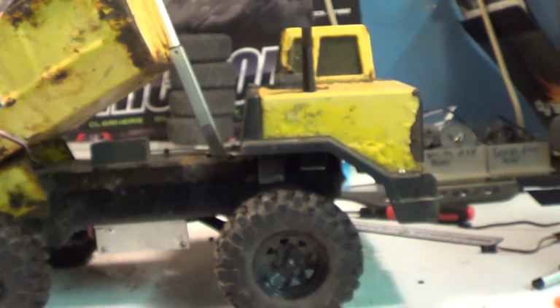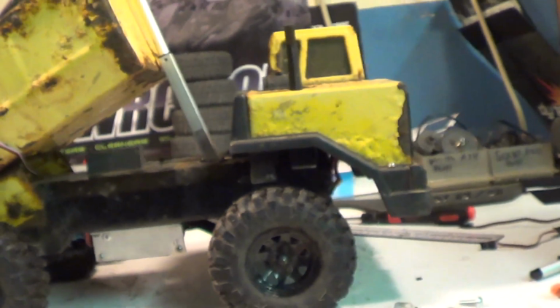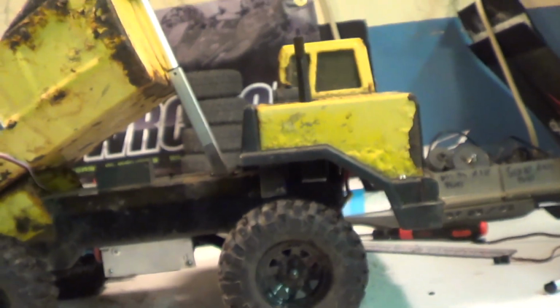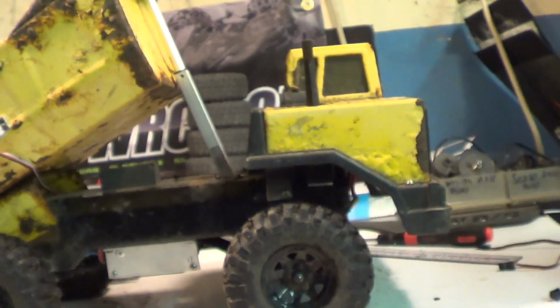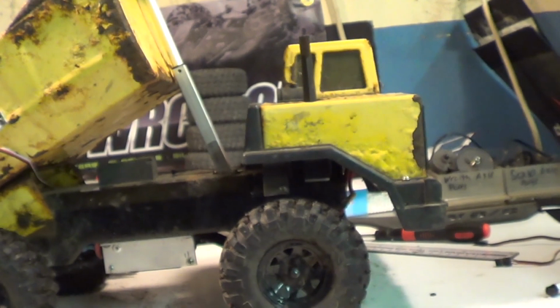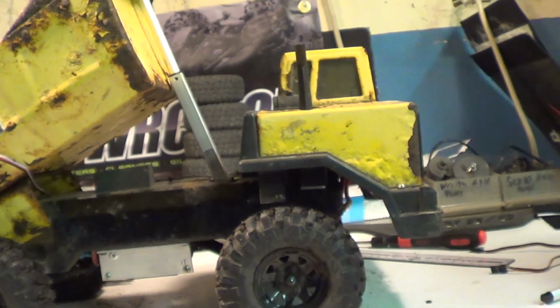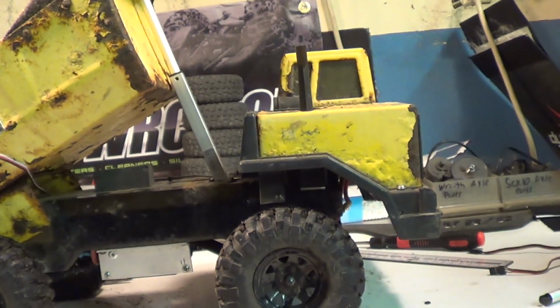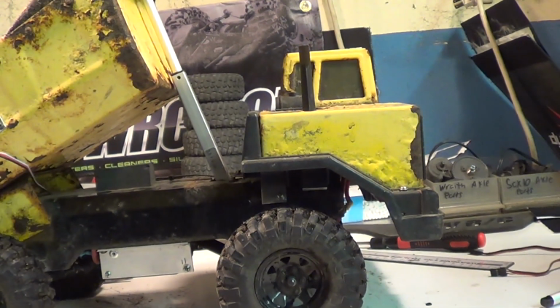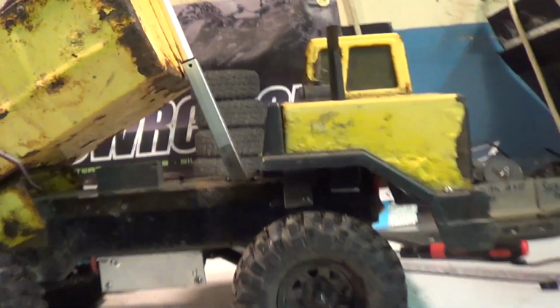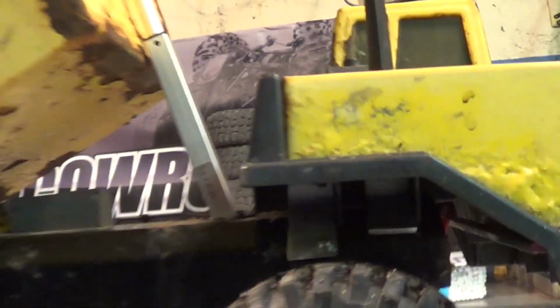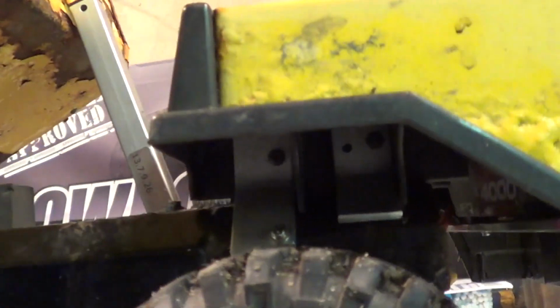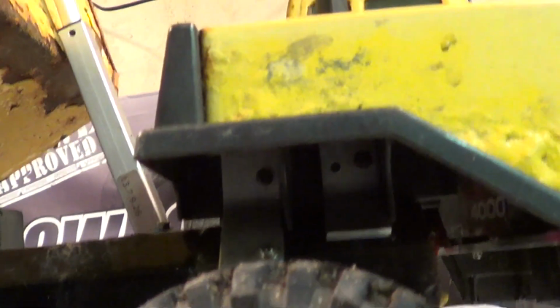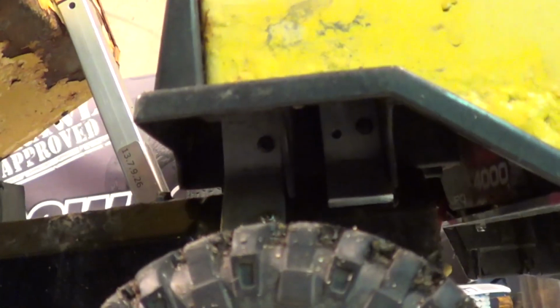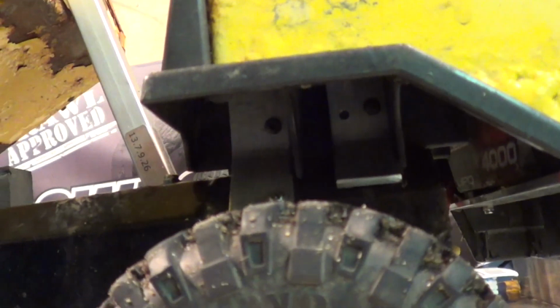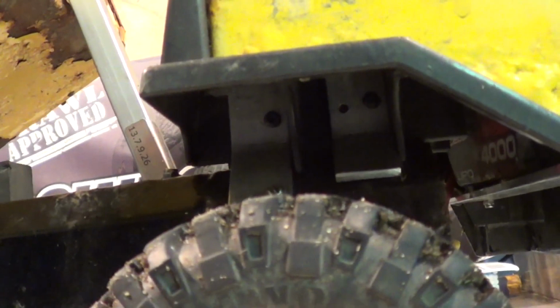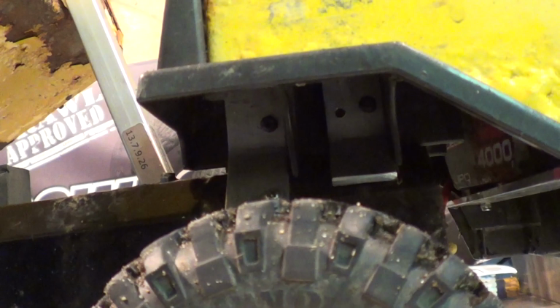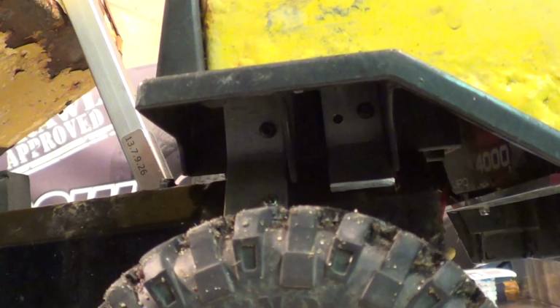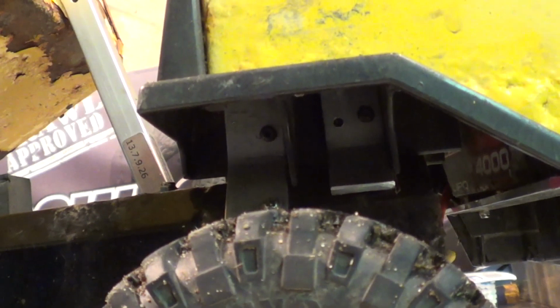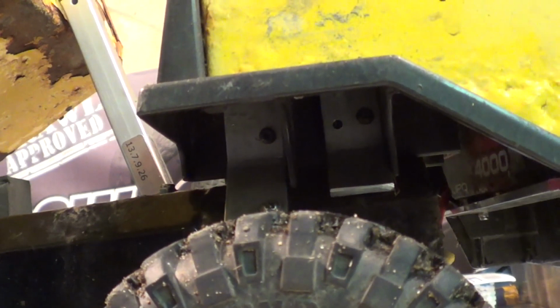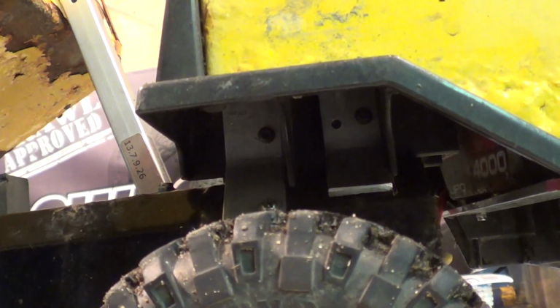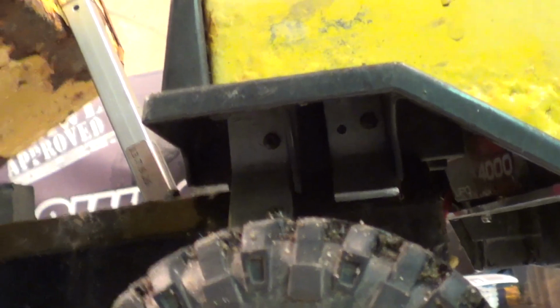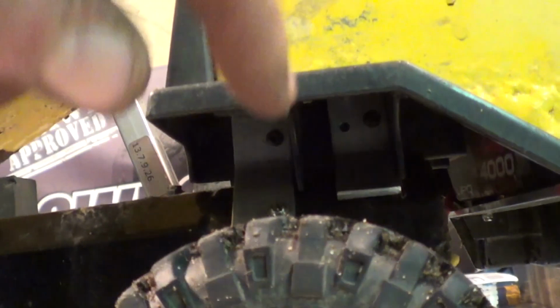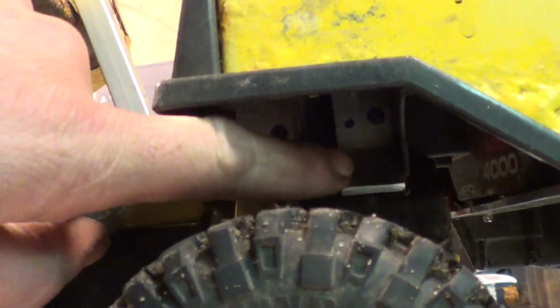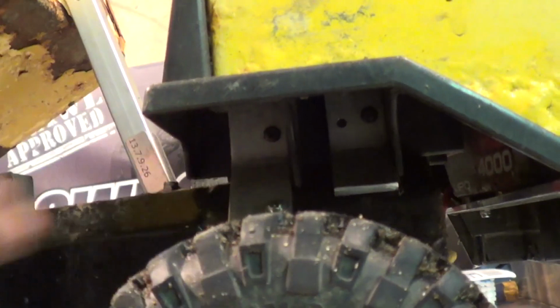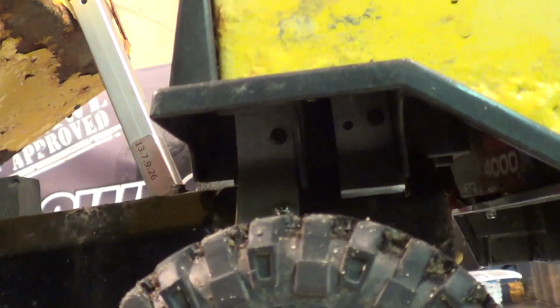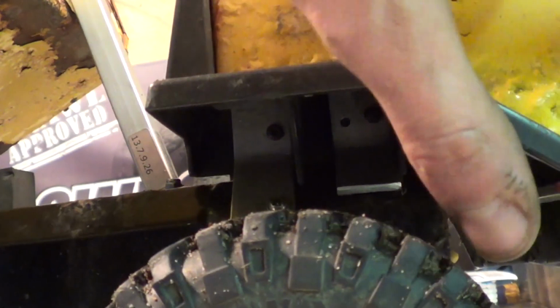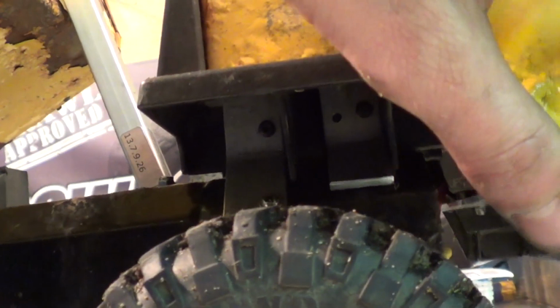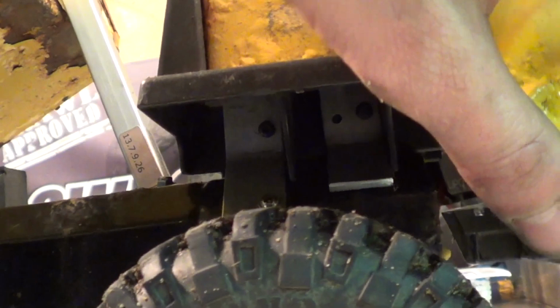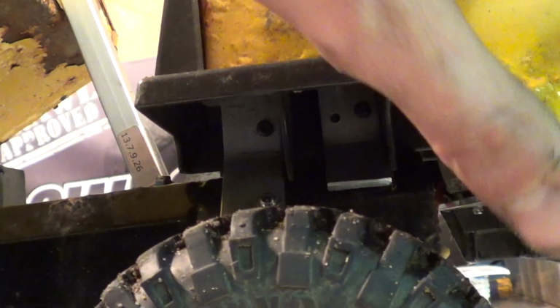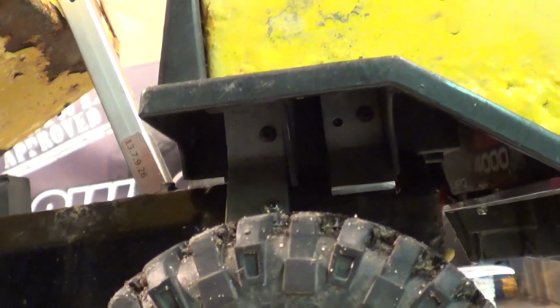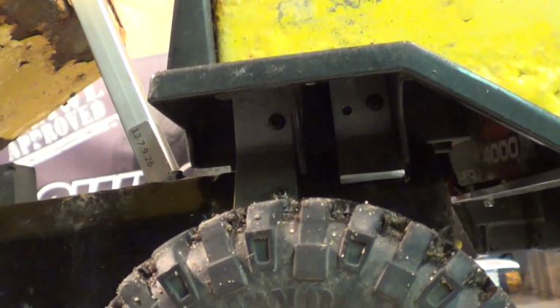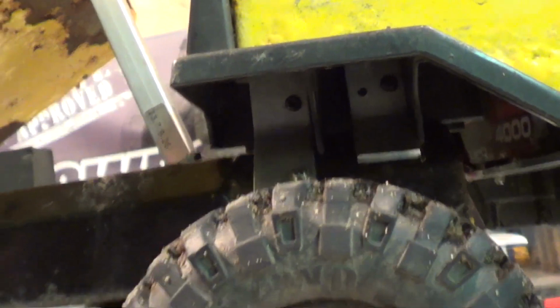The cab looks a little better sitting up there, moved forward a little bit. I made some little angled aluminum brackets for that. I still need to put a screw in this one — it's a little bit loose, but it's attached.